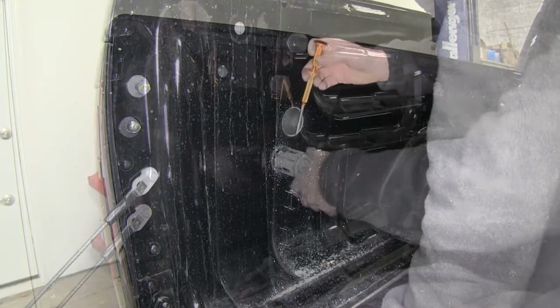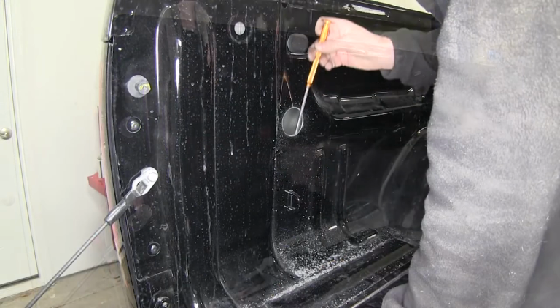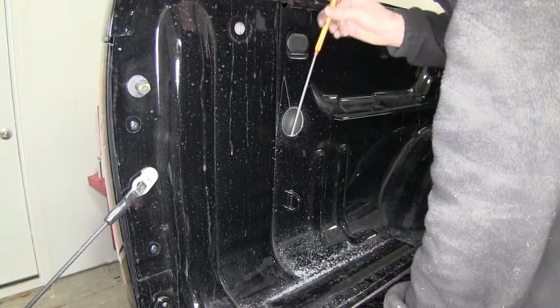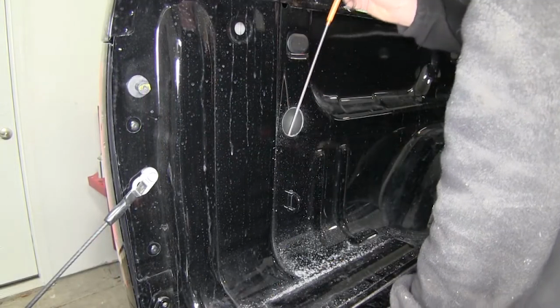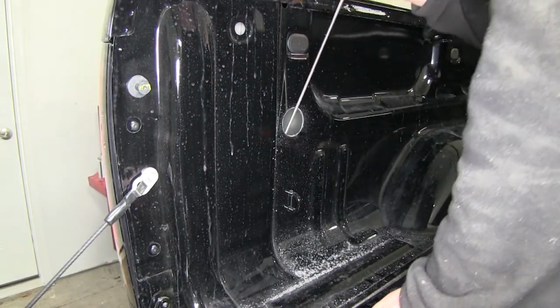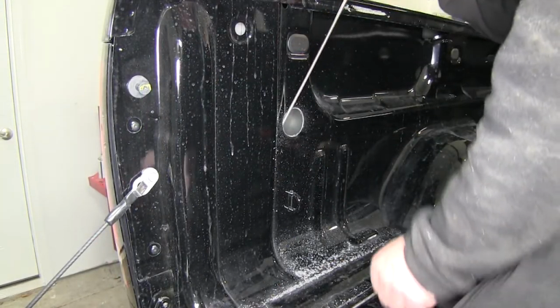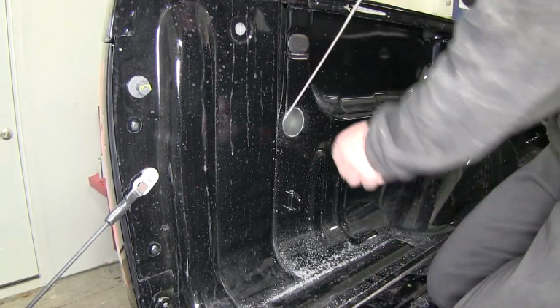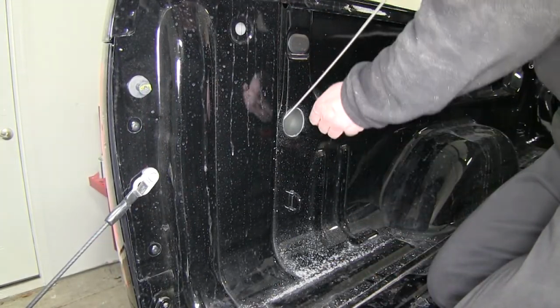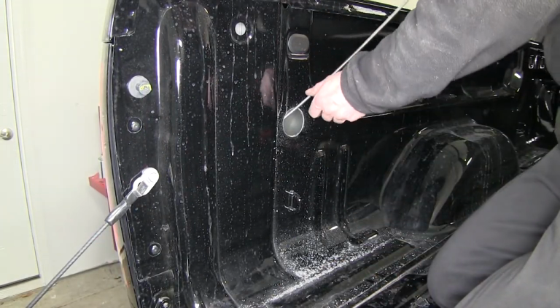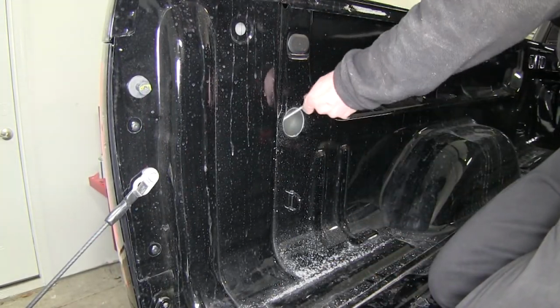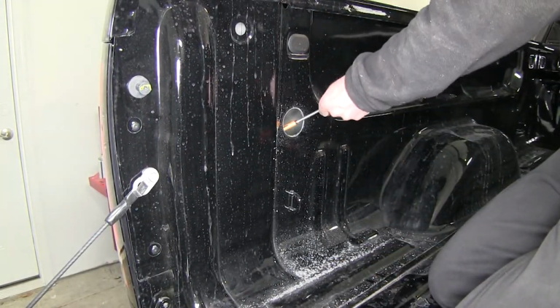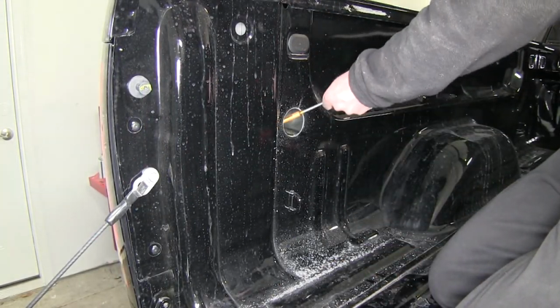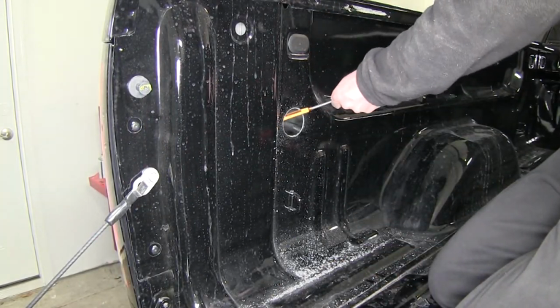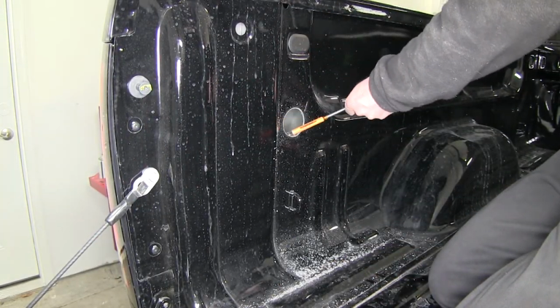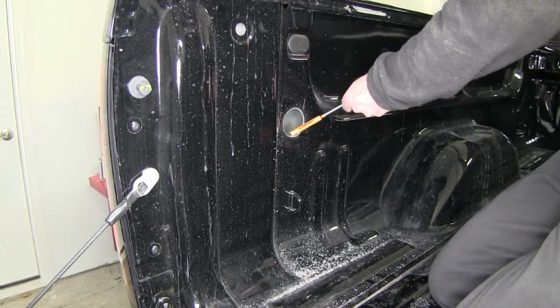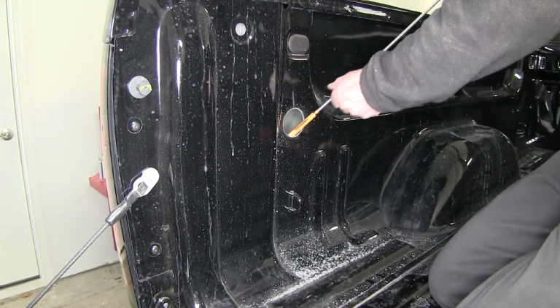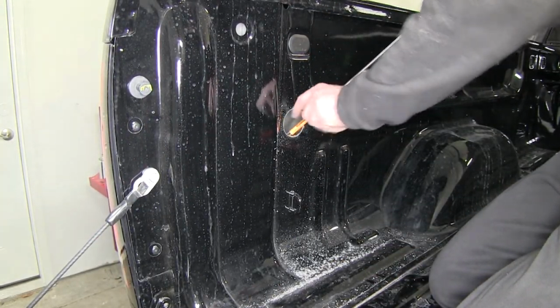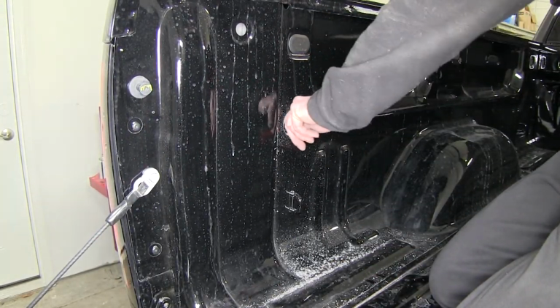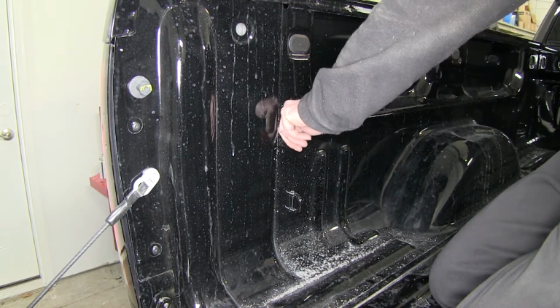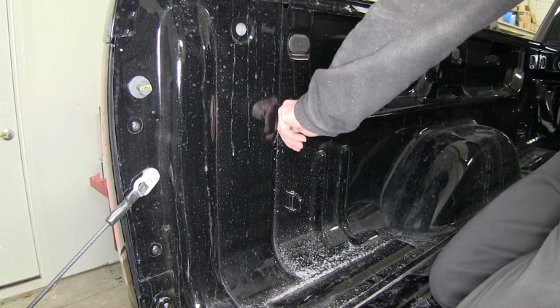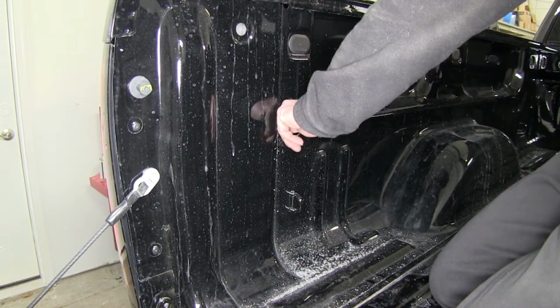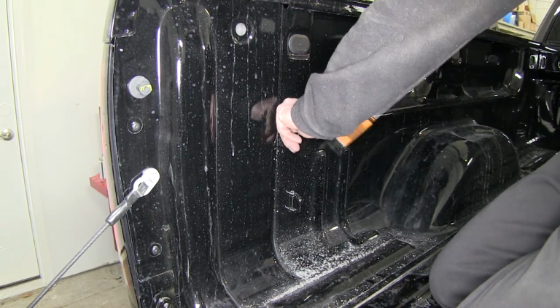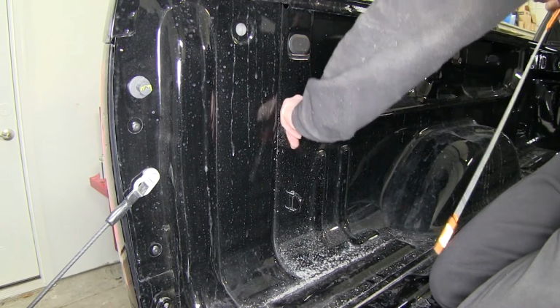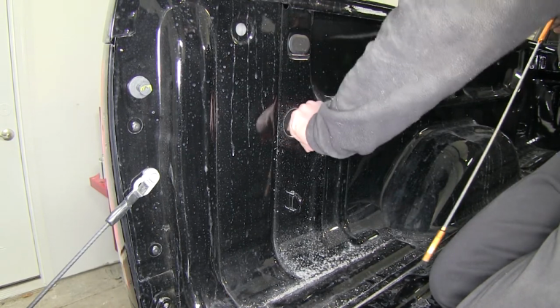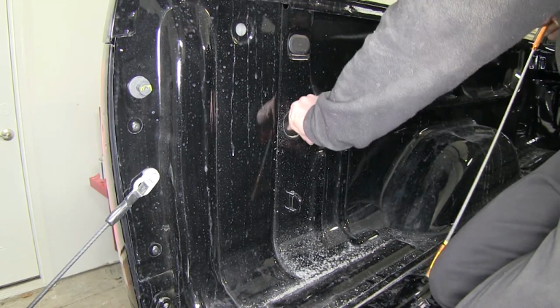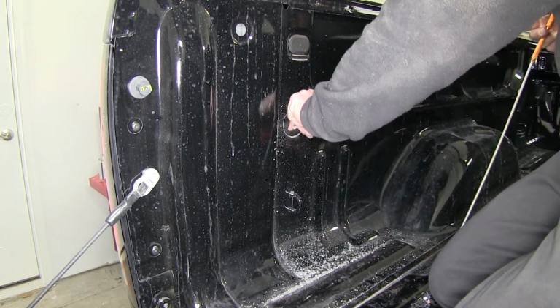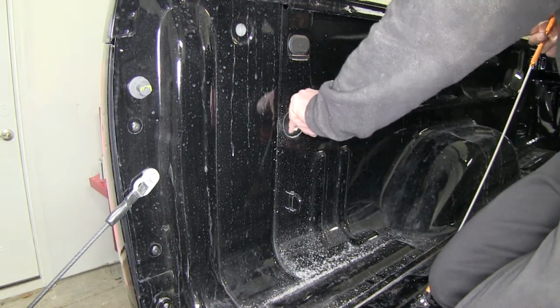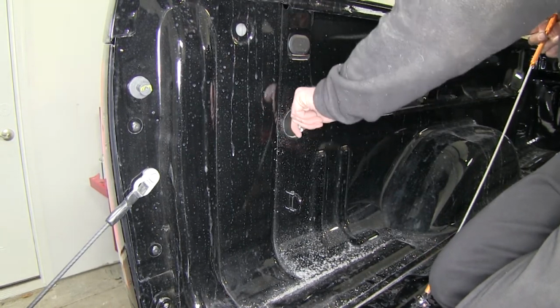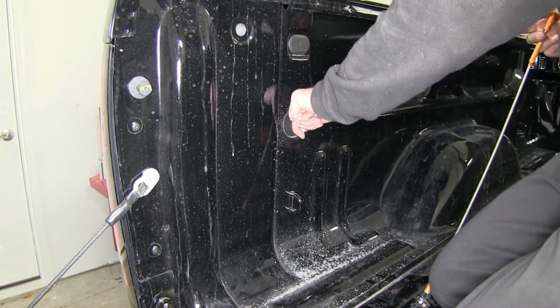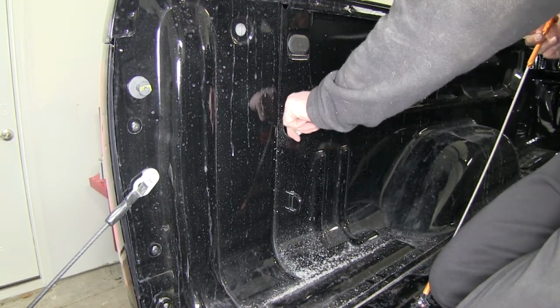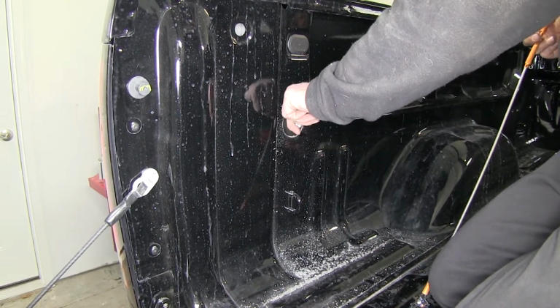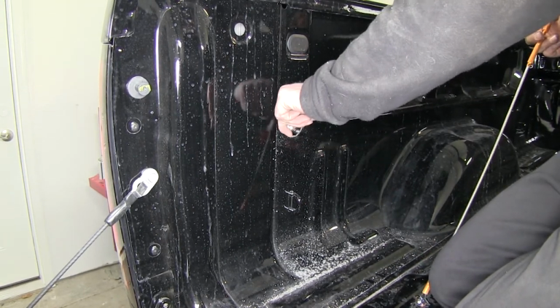Once we have our hole drilled out, we'll go ahead and pull our wires through. An extra set of hands can help push it up, or something with a hook on it can pull the wire up as well.